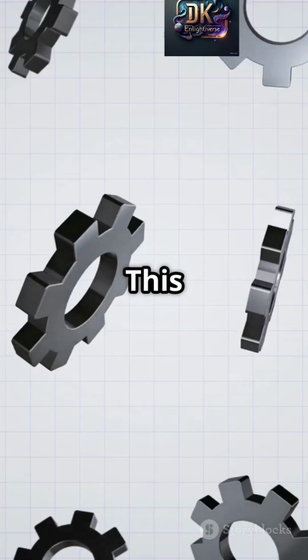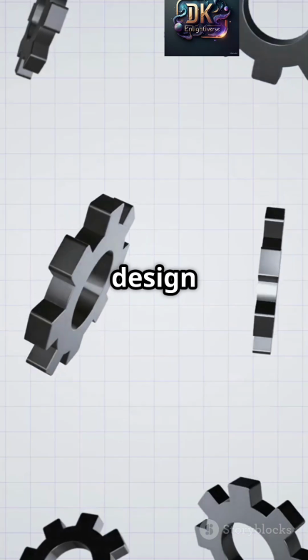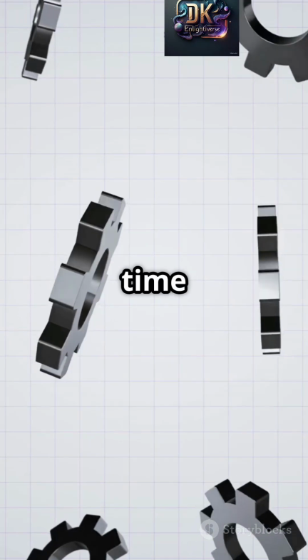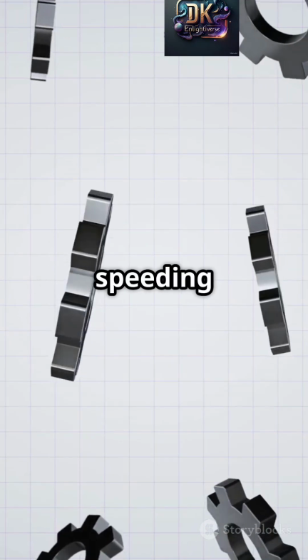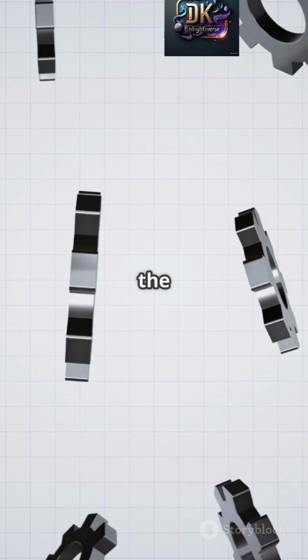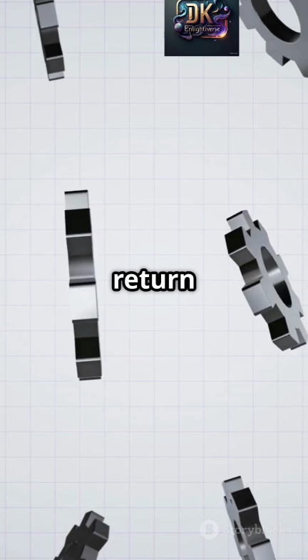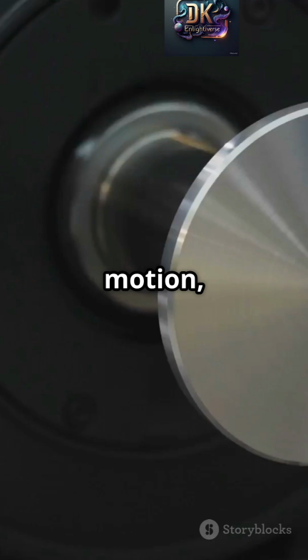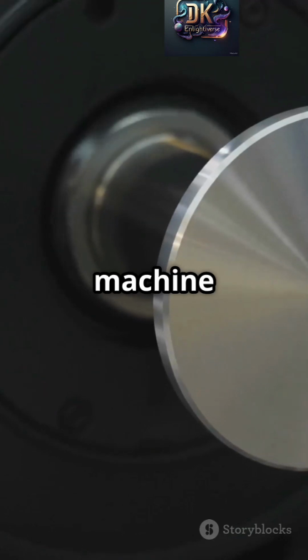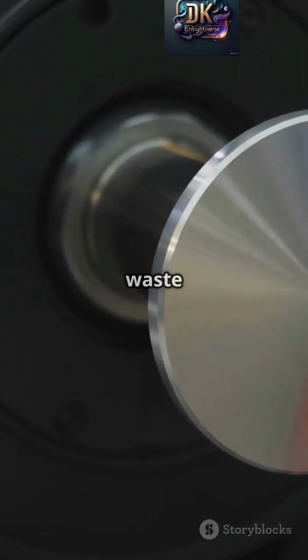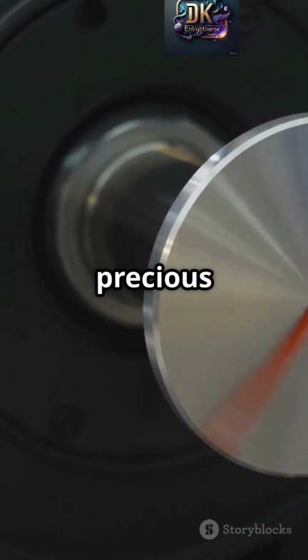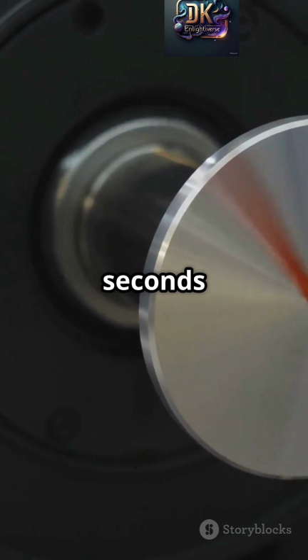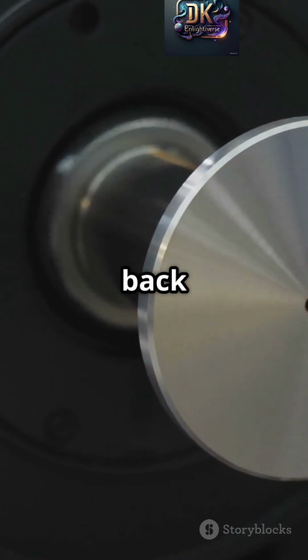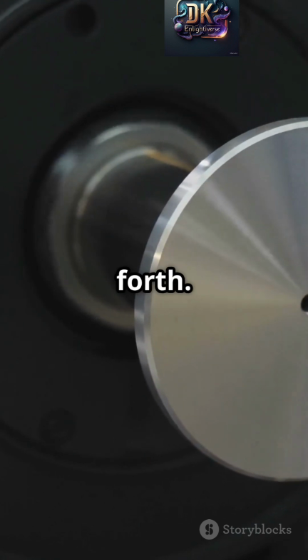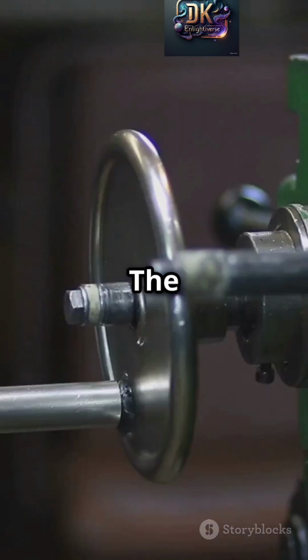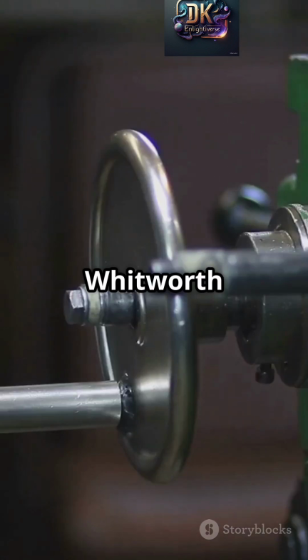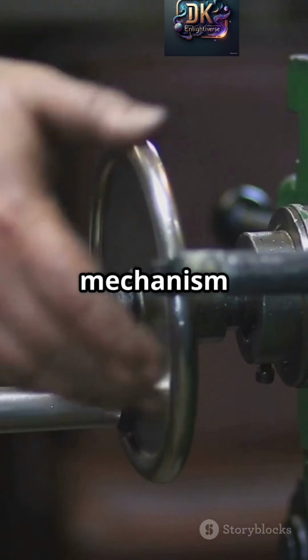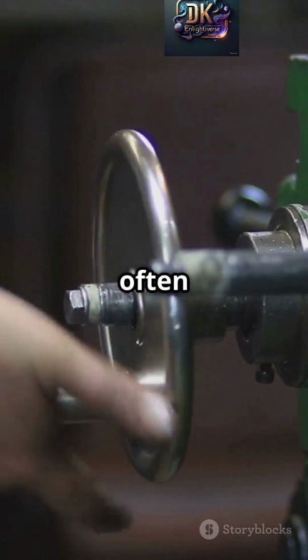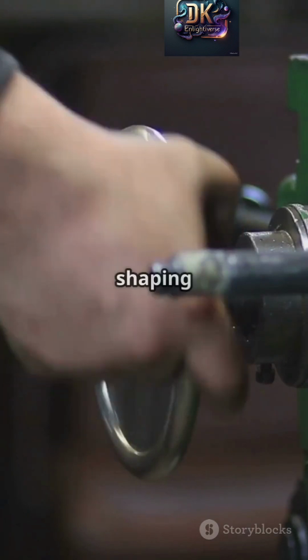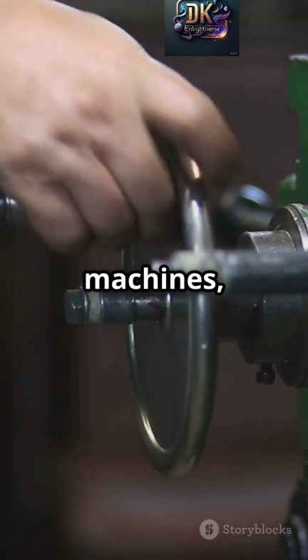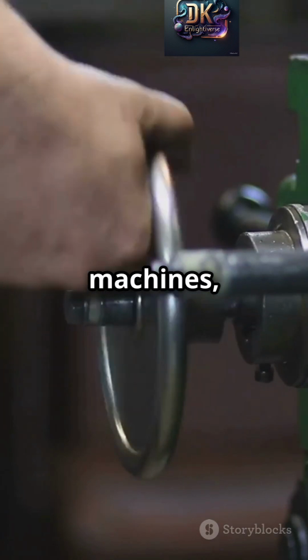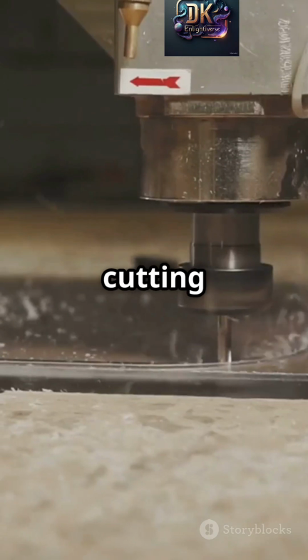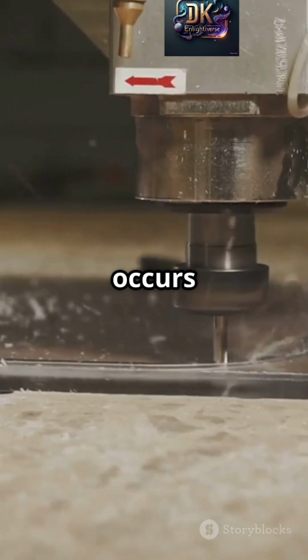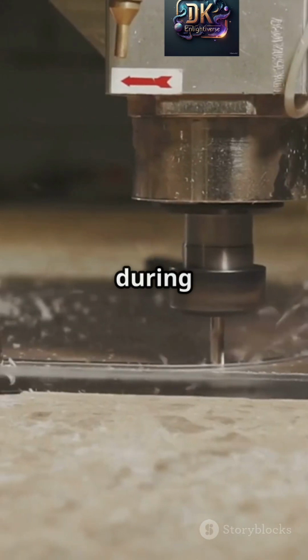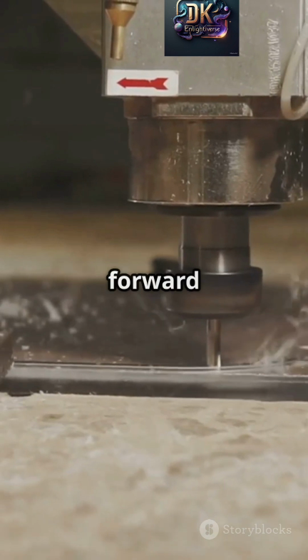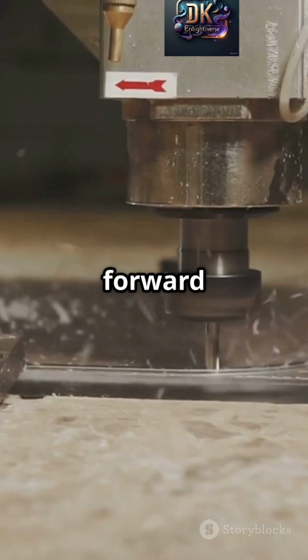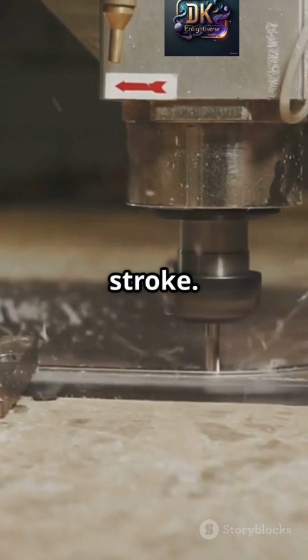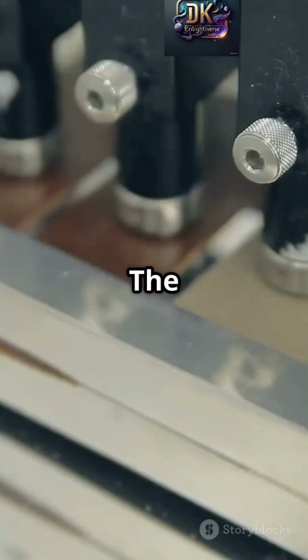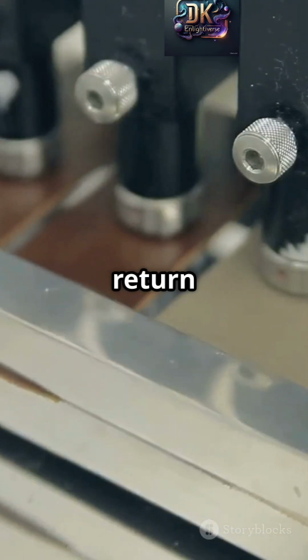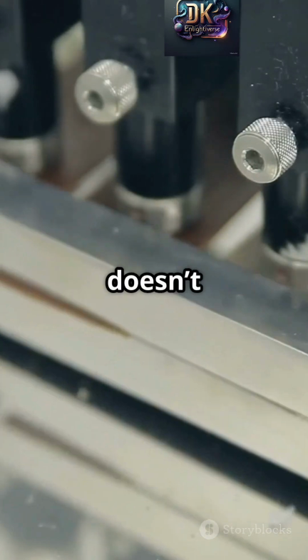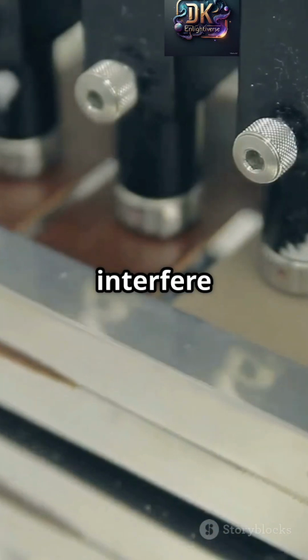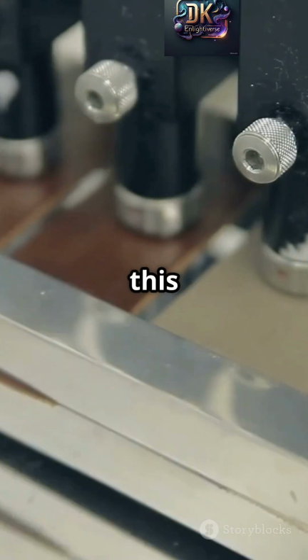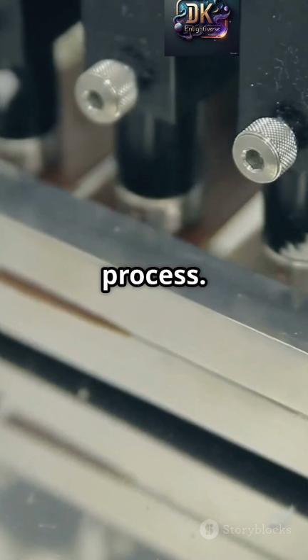This design saves time by speeding up the return motion so the machine doesn't waste precious seconds moving back and forth. The Whitworth mechanism is often used in shaping machines, where cutting occurs only during the forward stroke. The quick return doesn't interfere with this process.